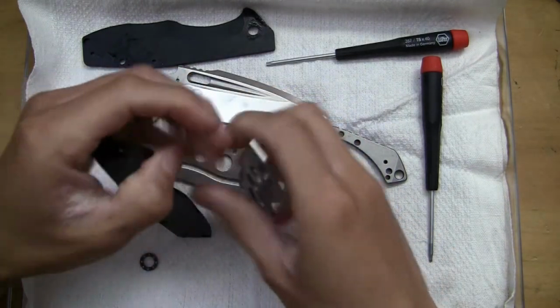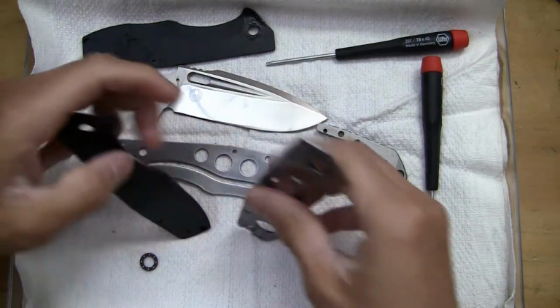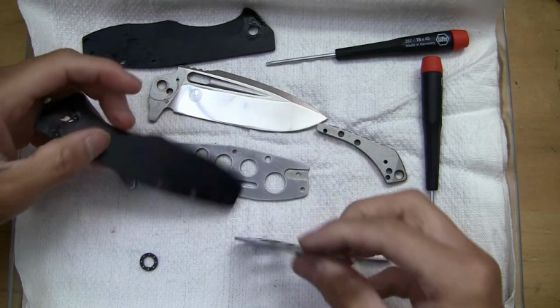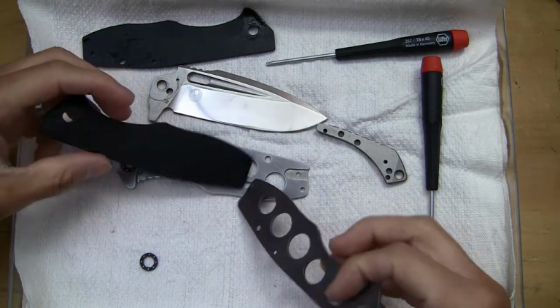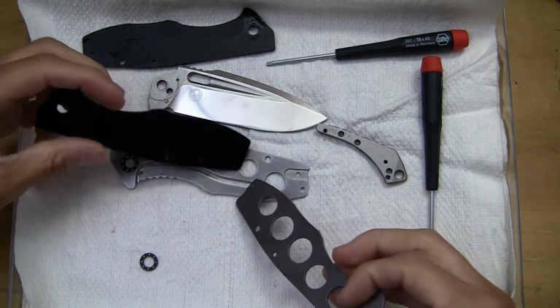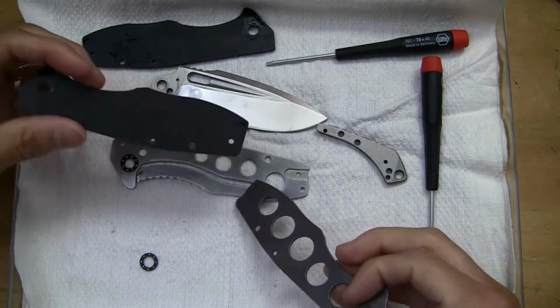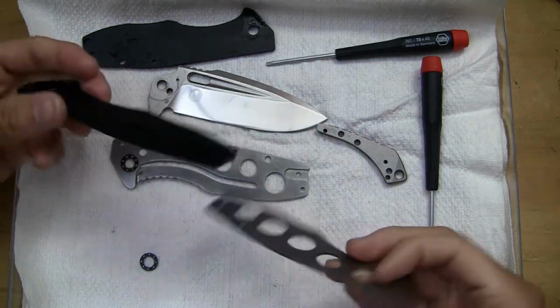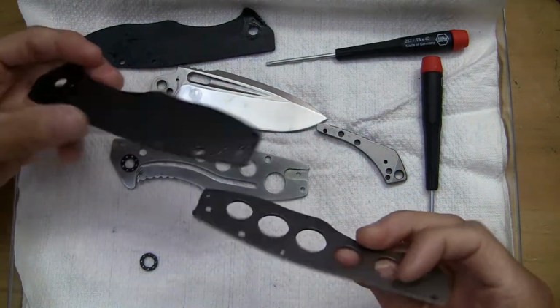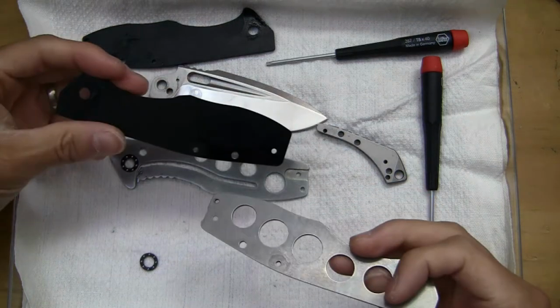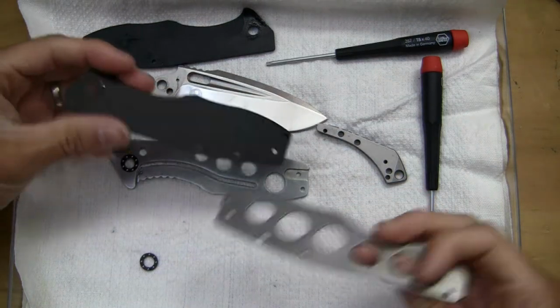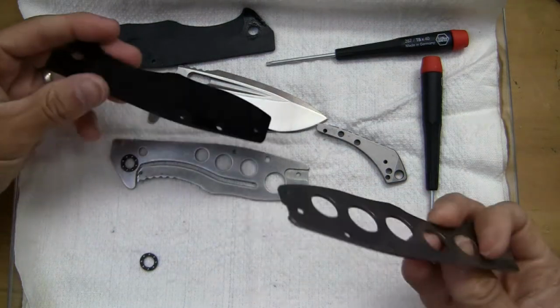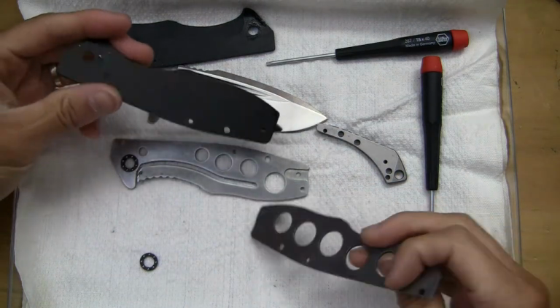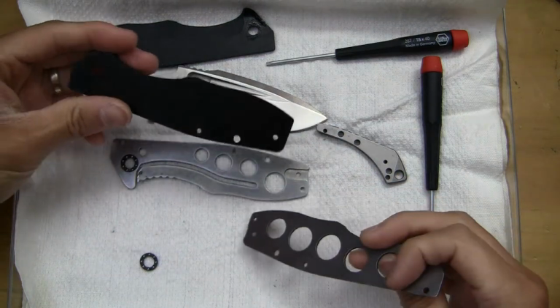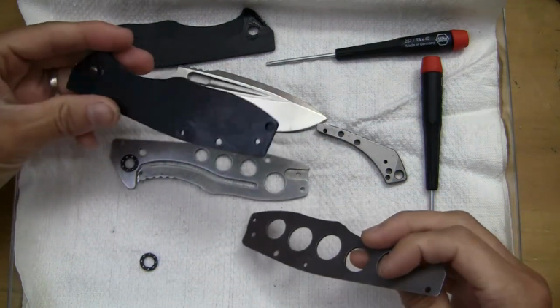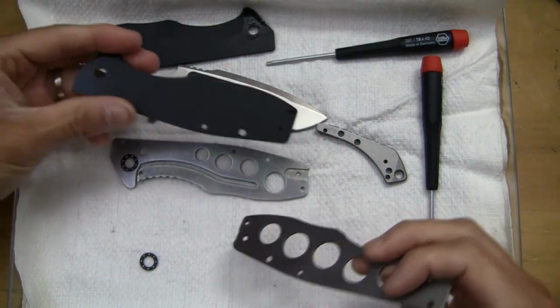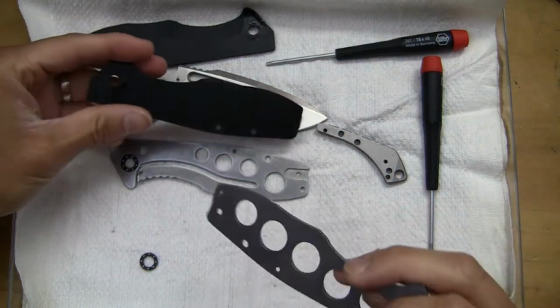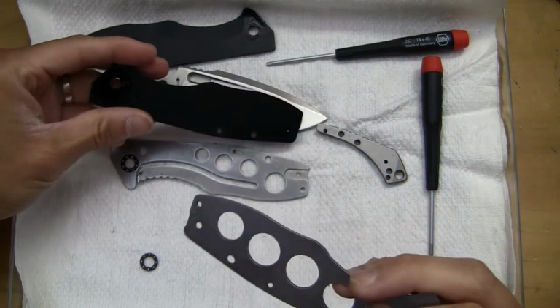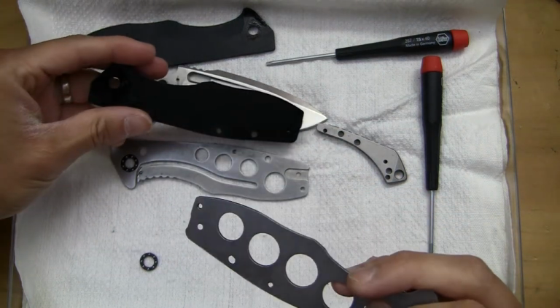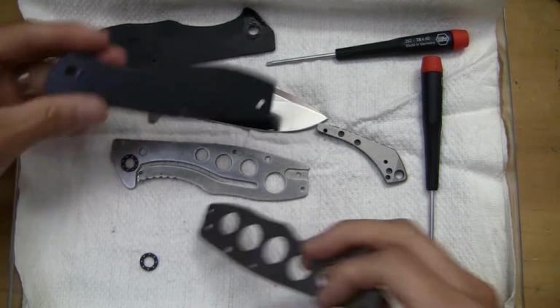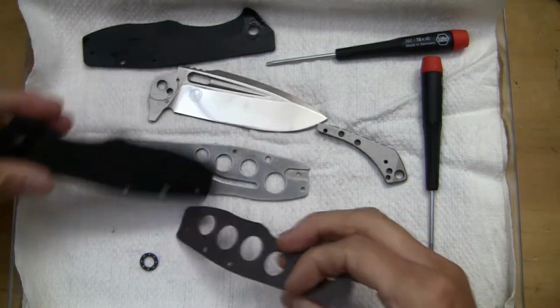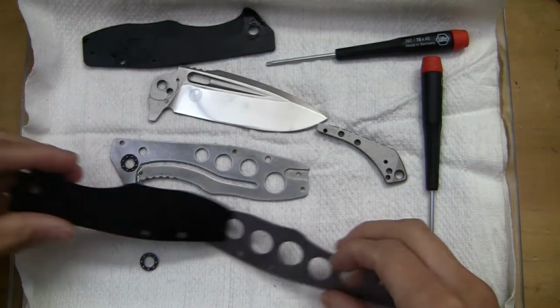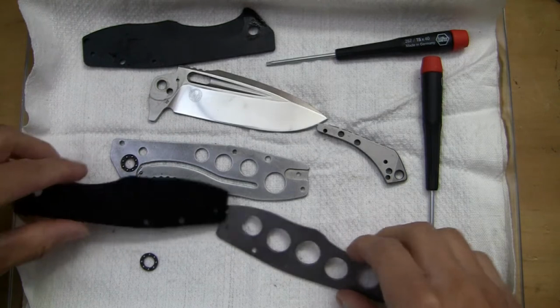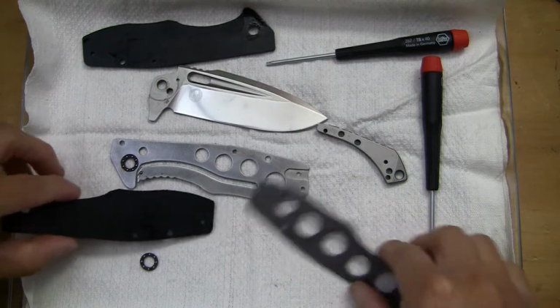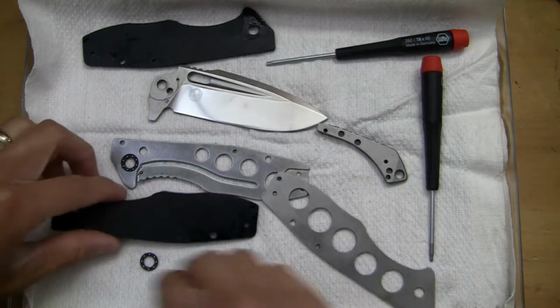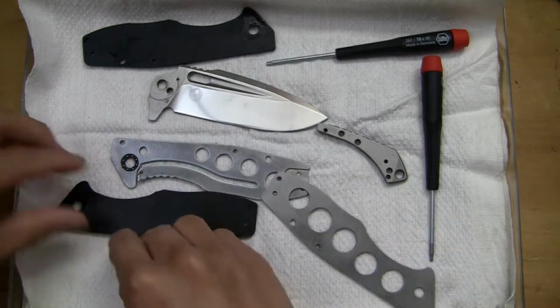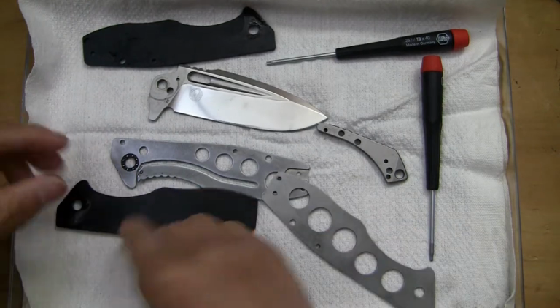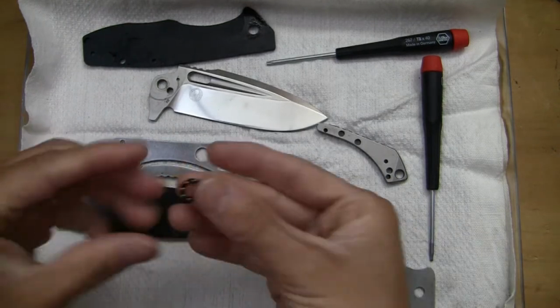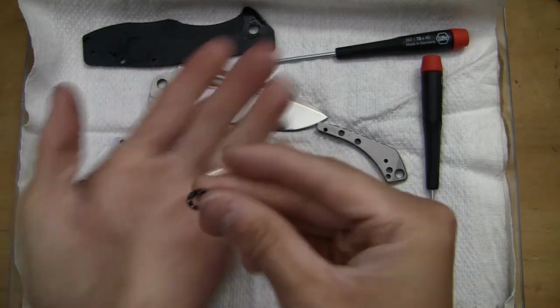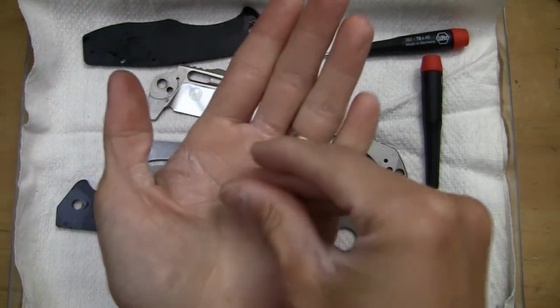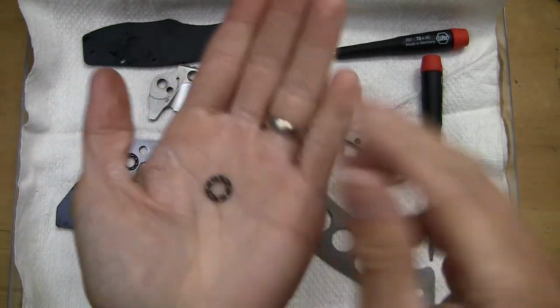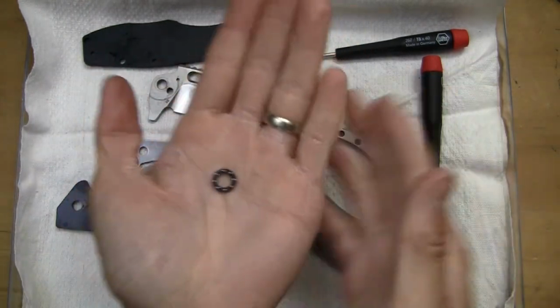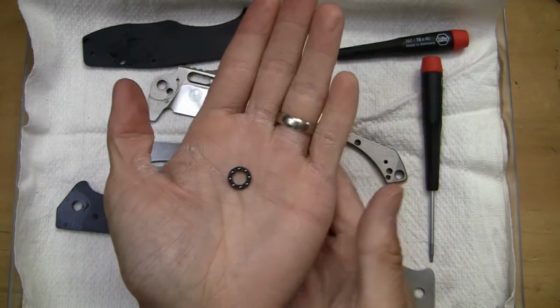There we go — it just has so much grit or oil or something on it. Here's the first look at the cage bearings.